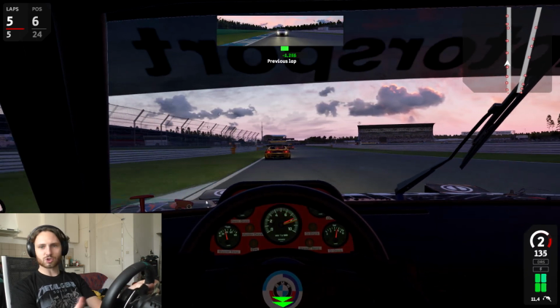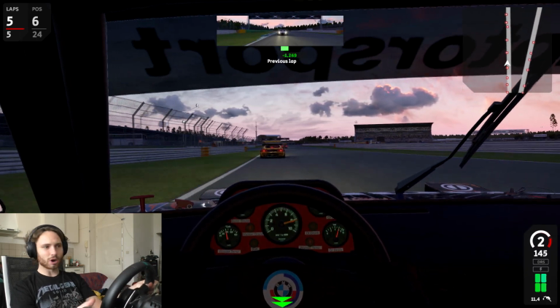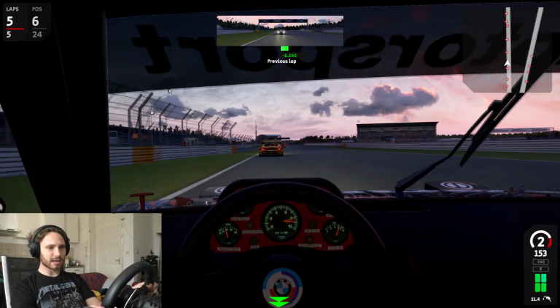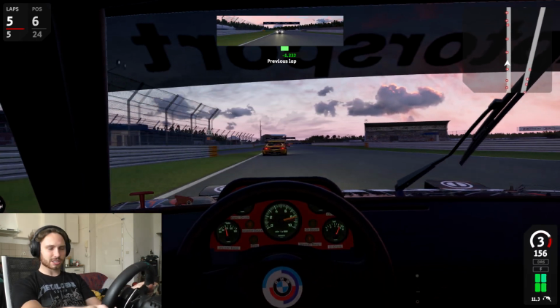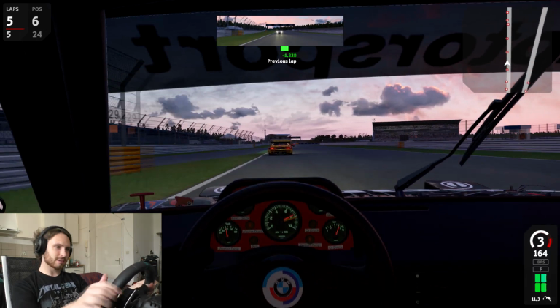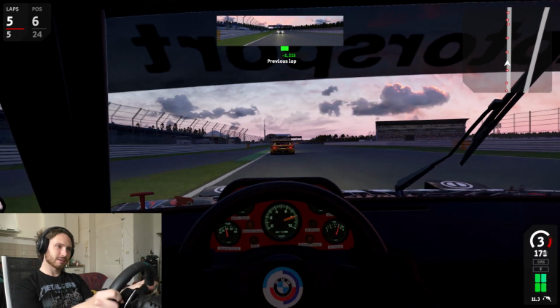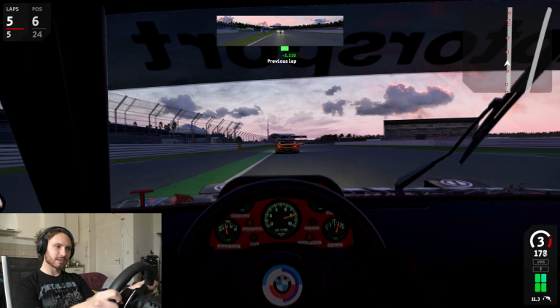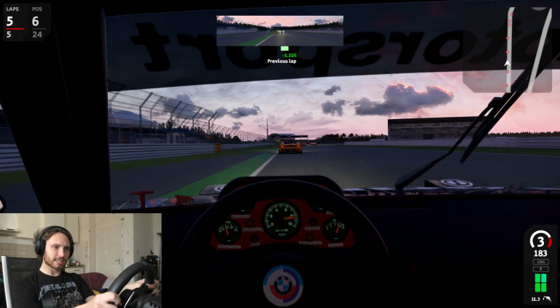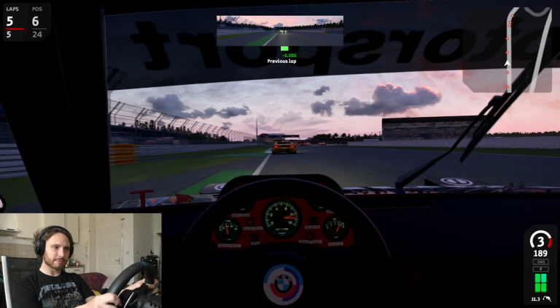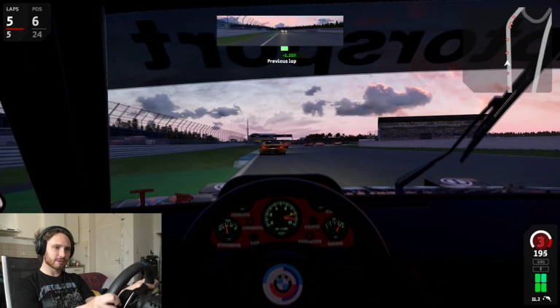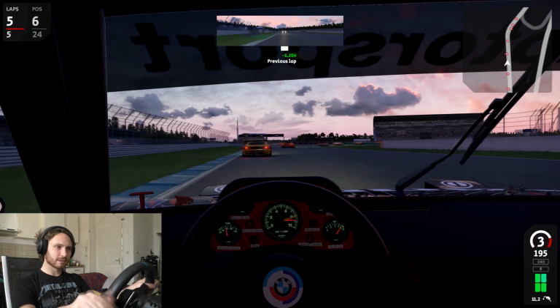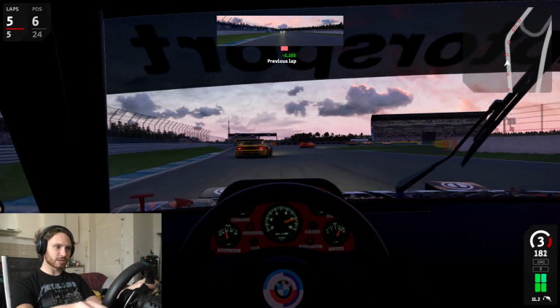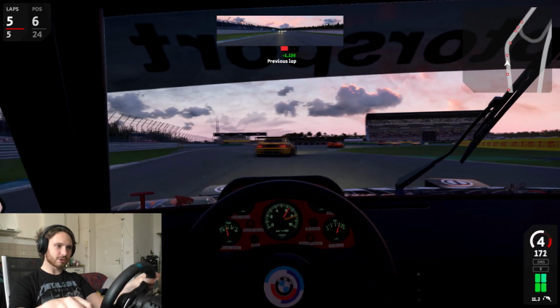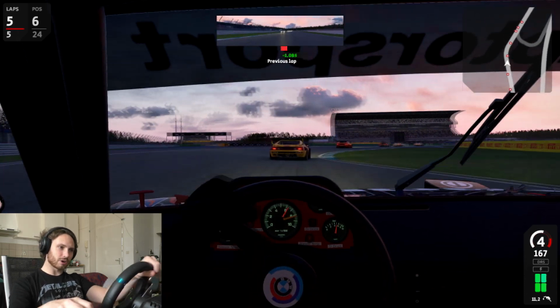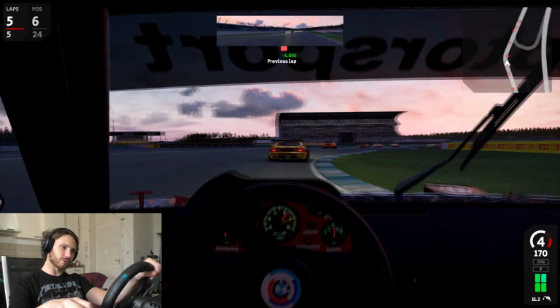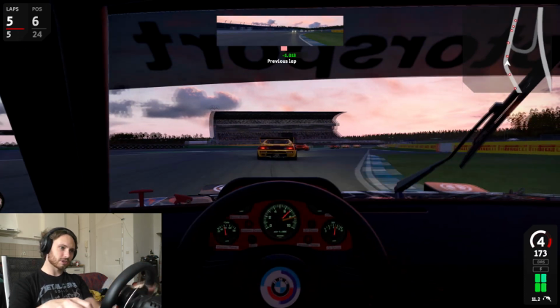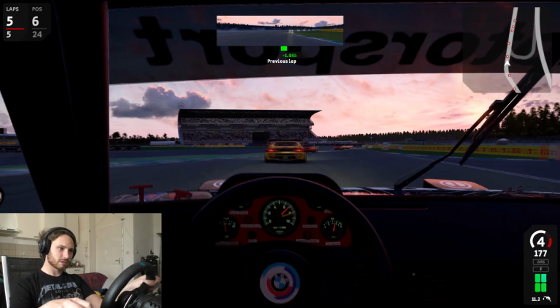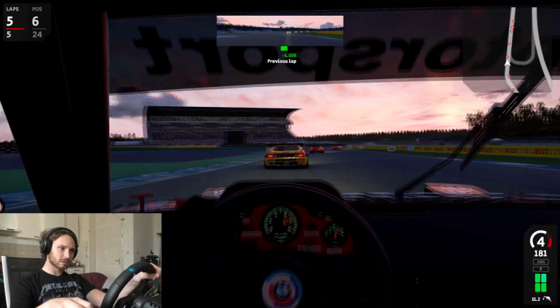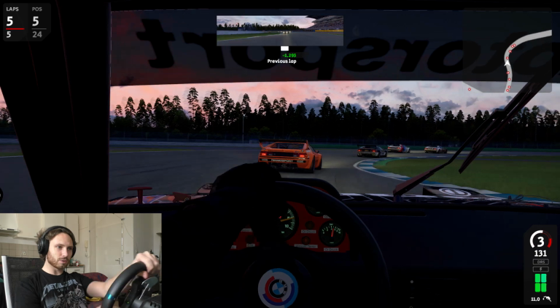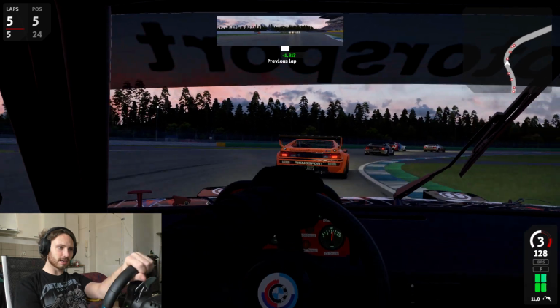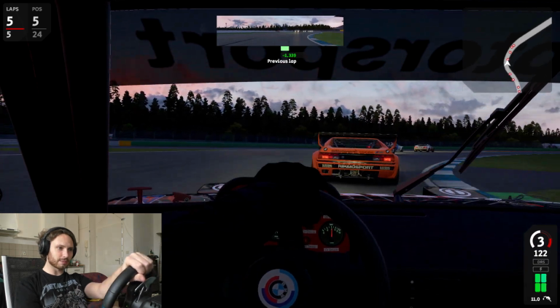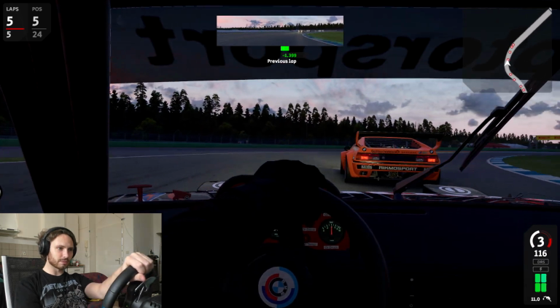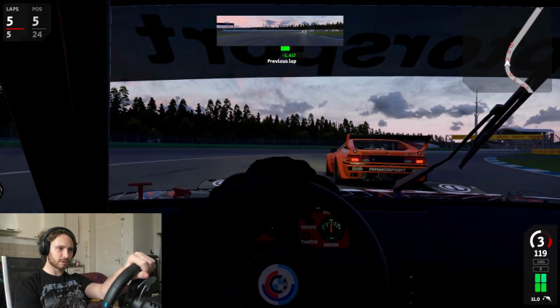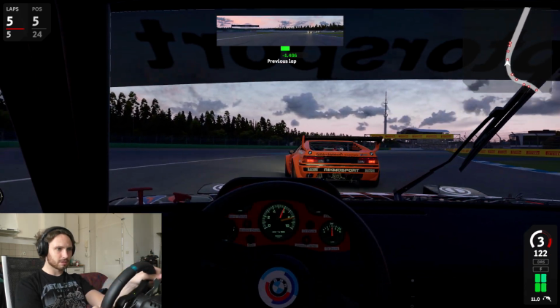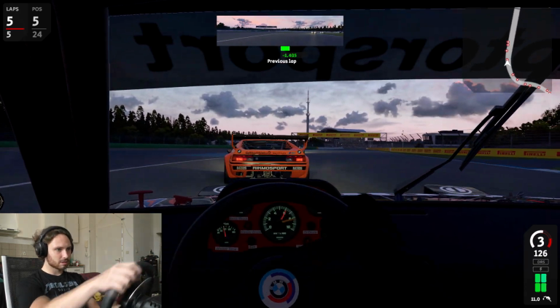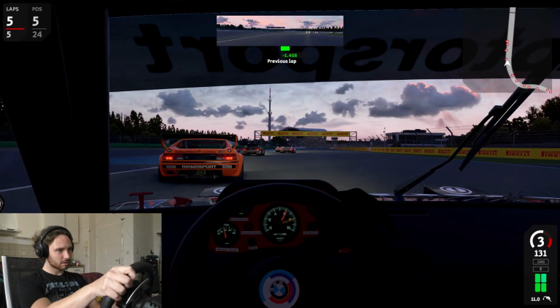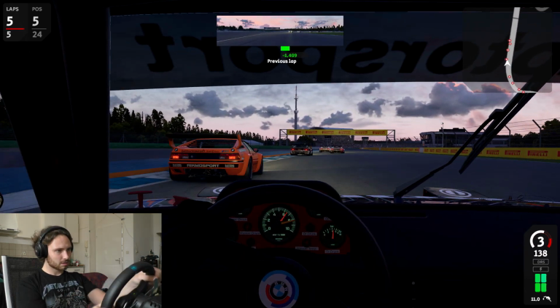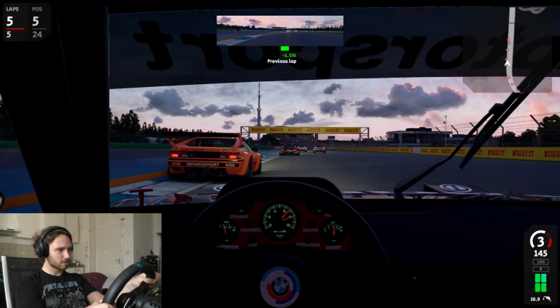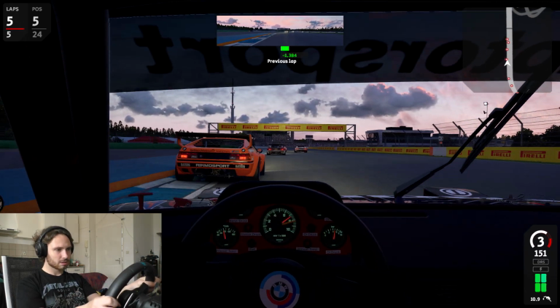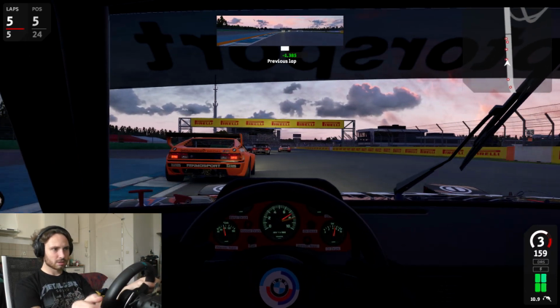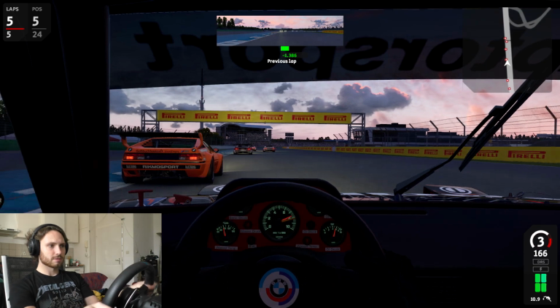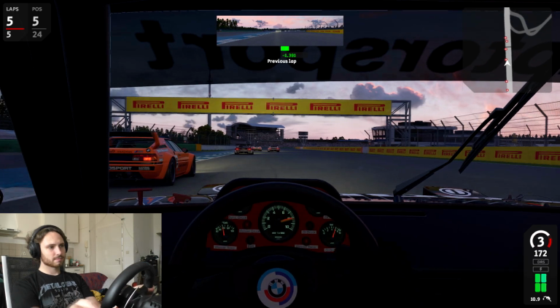Trying too hard in the last lap, but you gotta give it your all, of course. Come on, let me get a cheeky up-the-inside shot here!